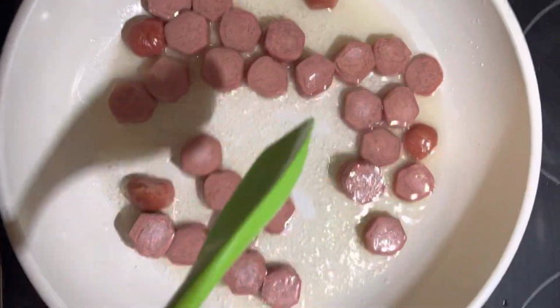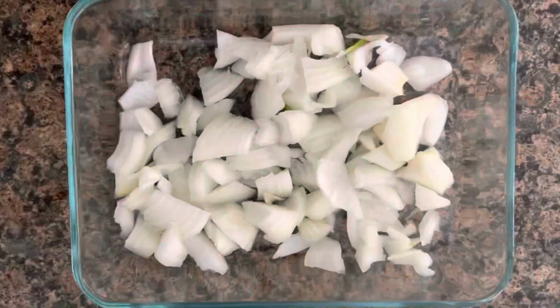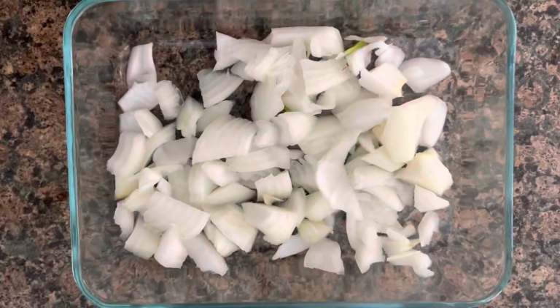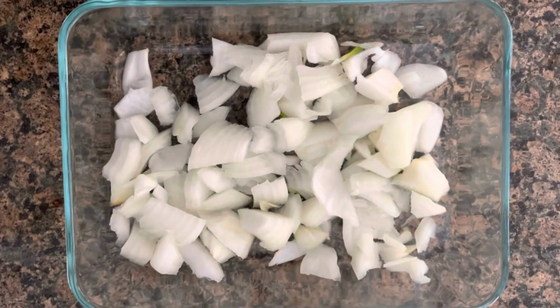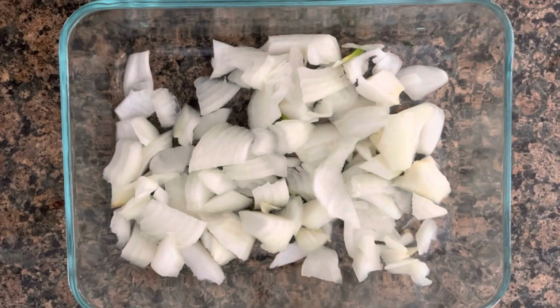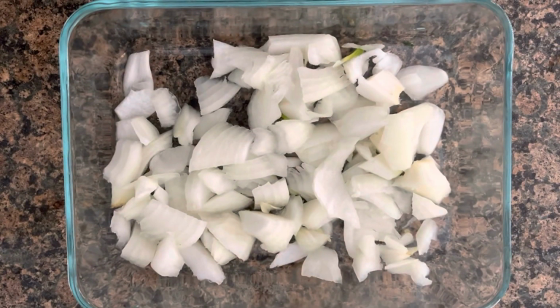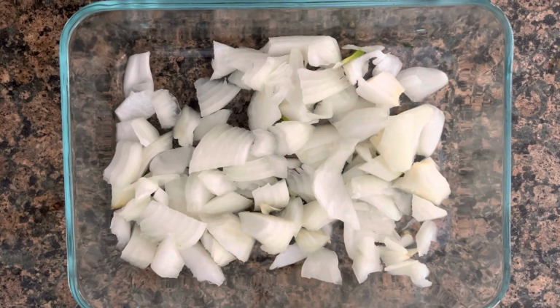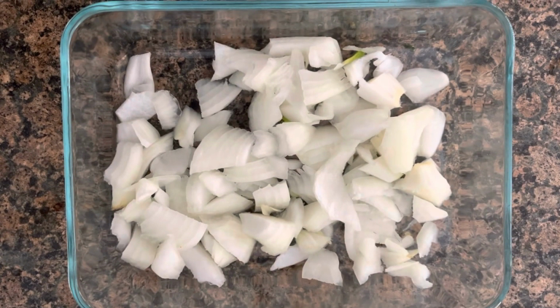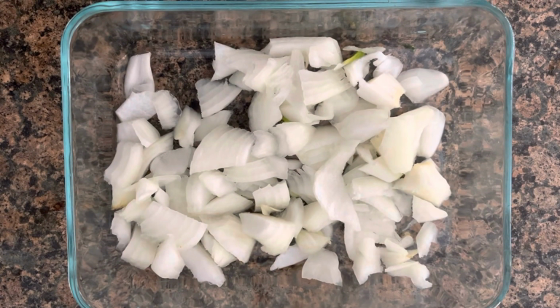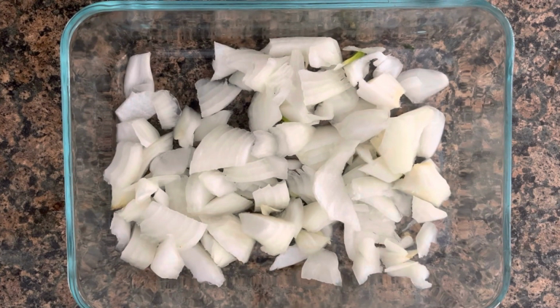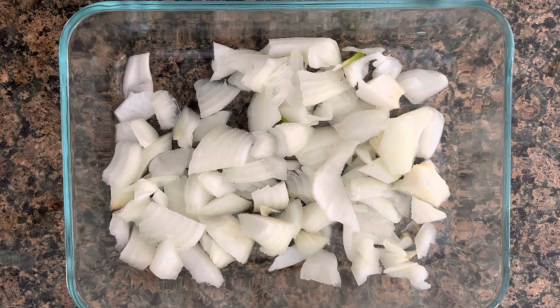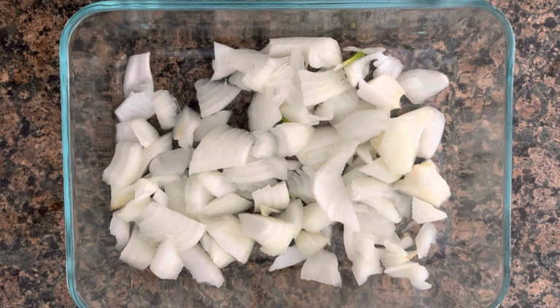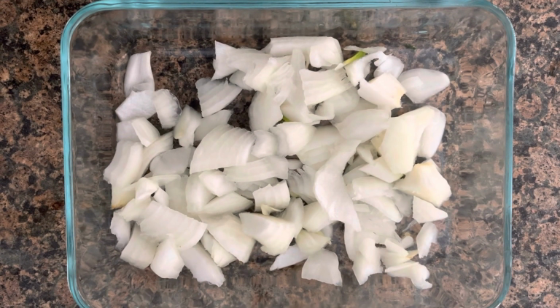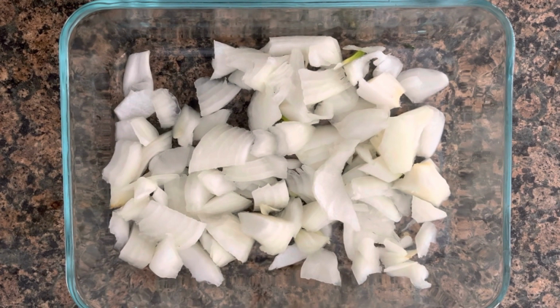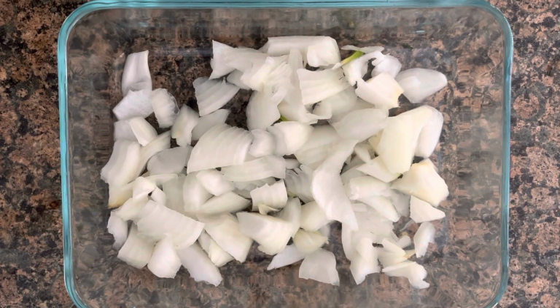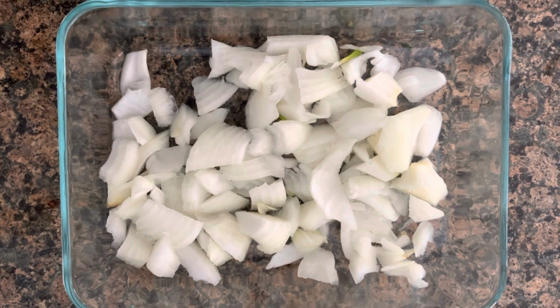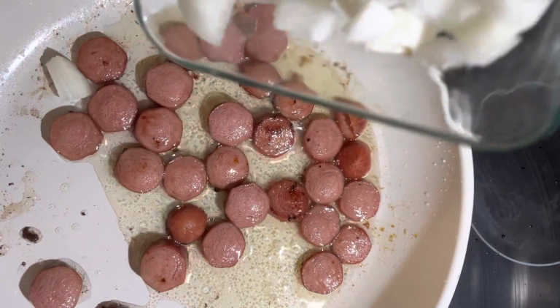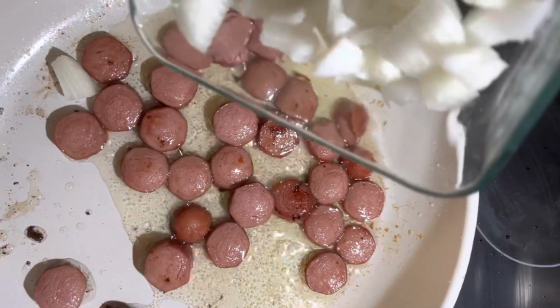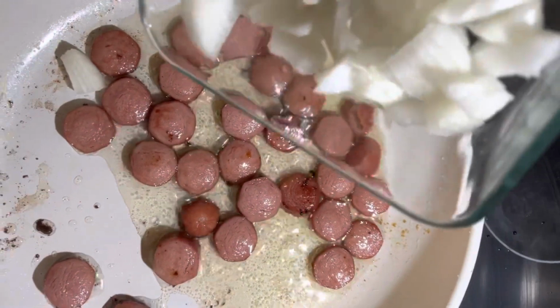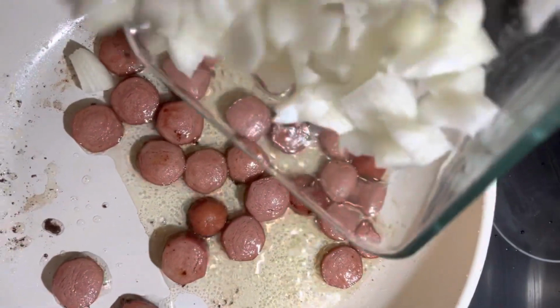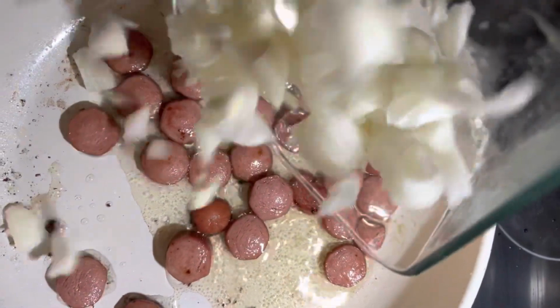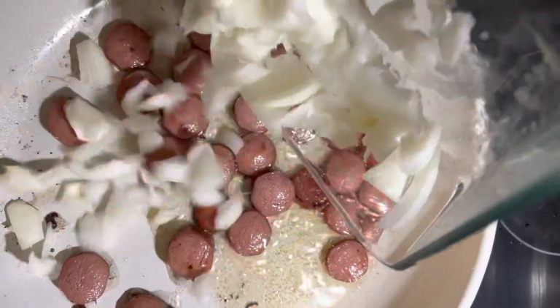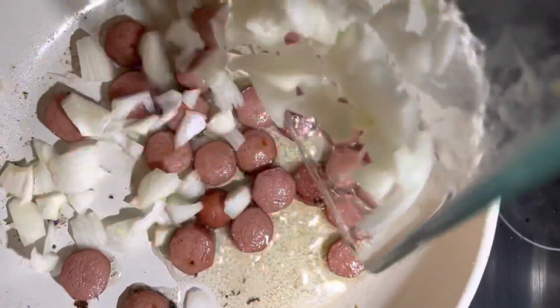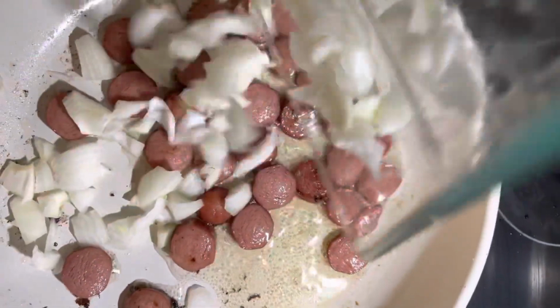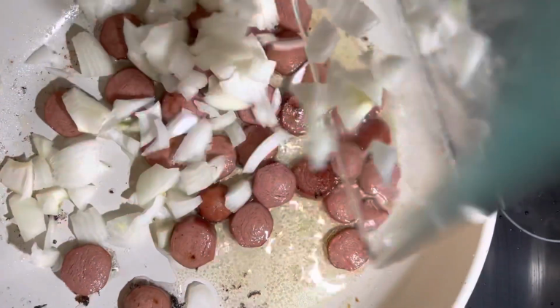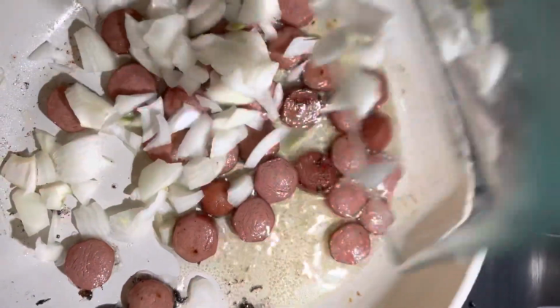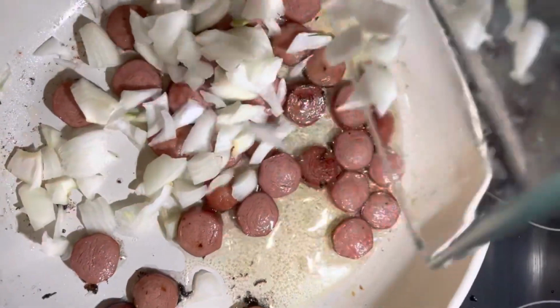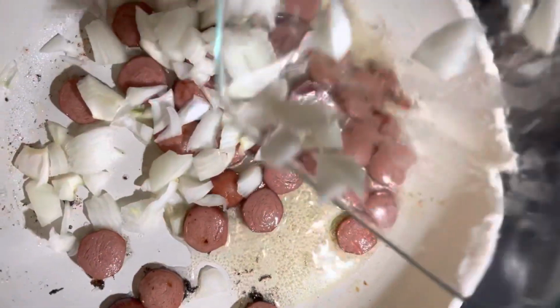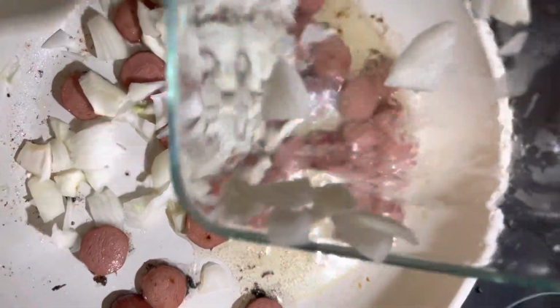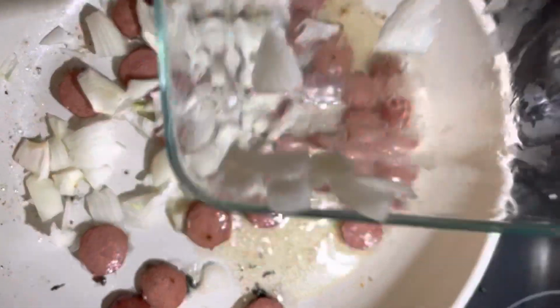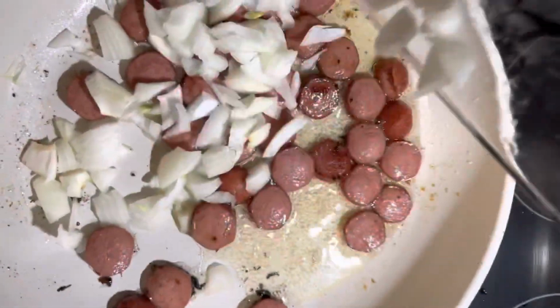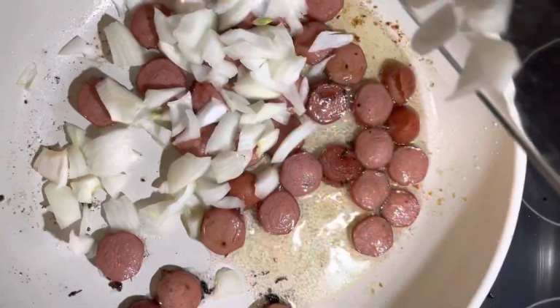I cut up some onions. Then I put the cut-up onions with the cut-up sausages in the oil.